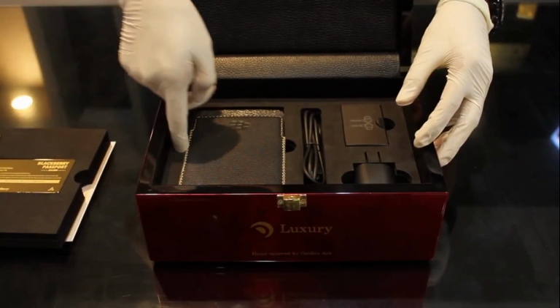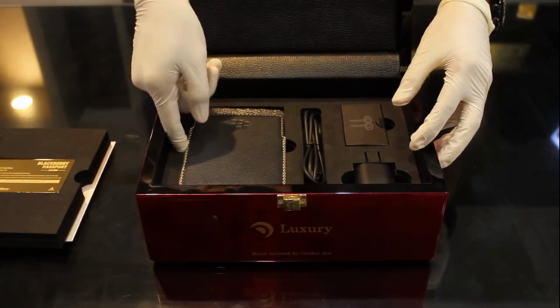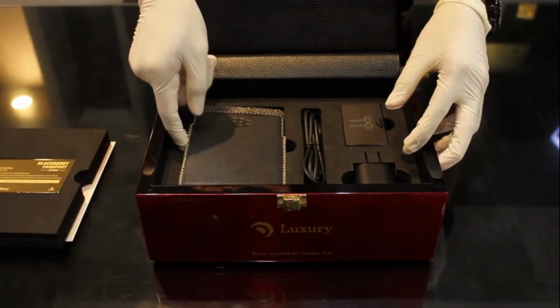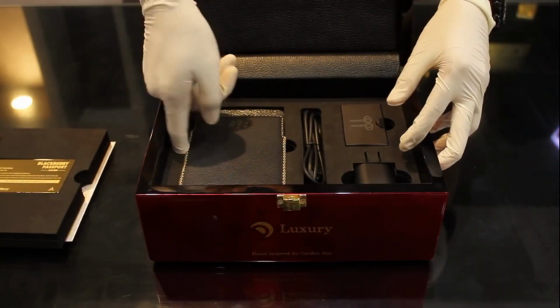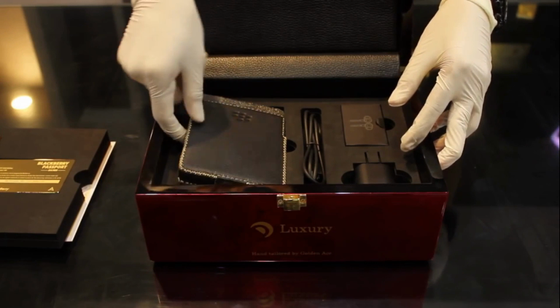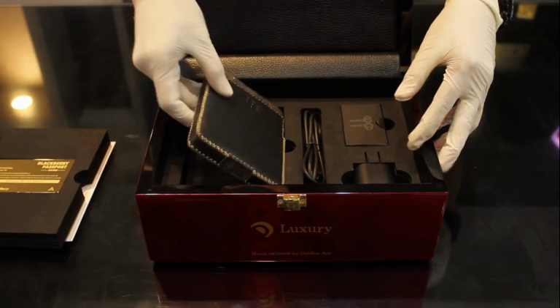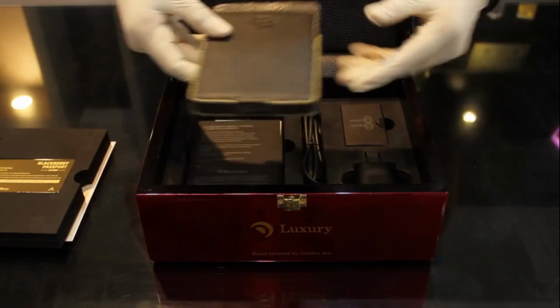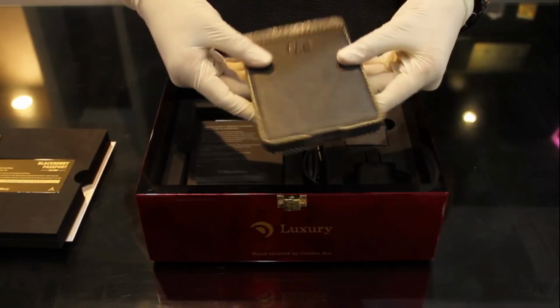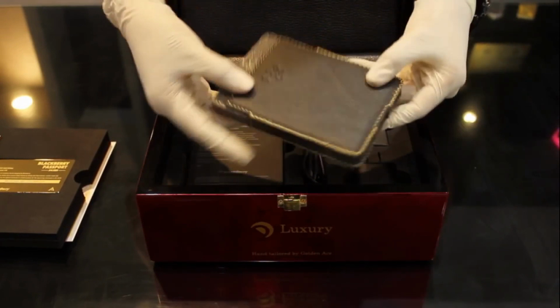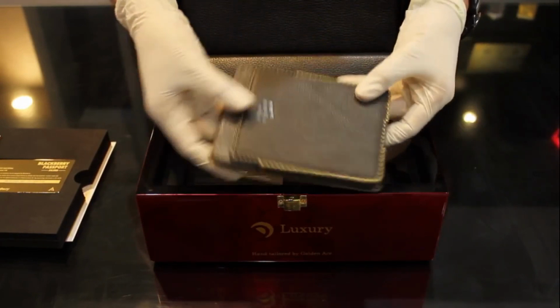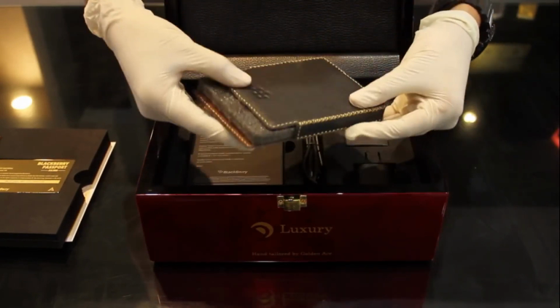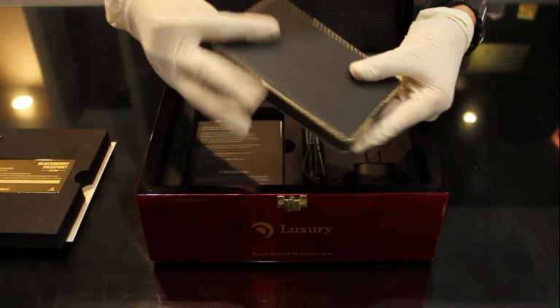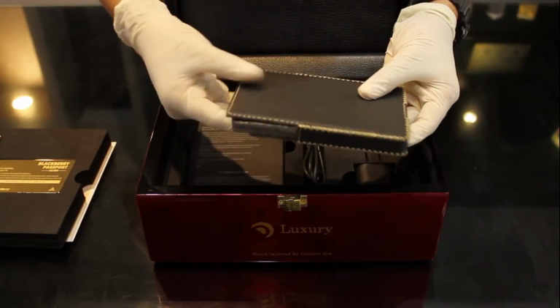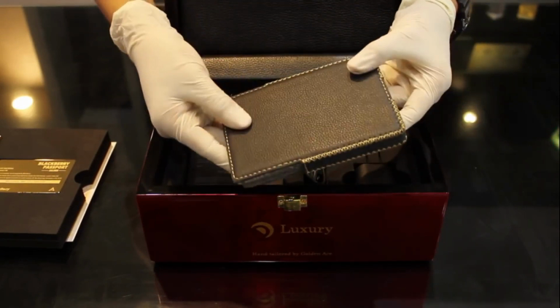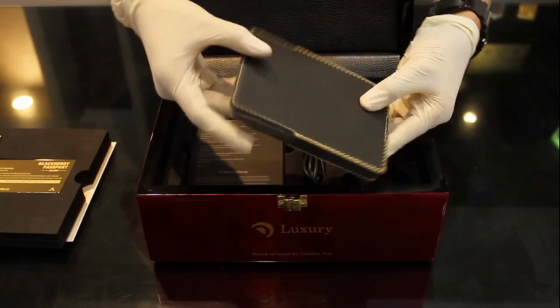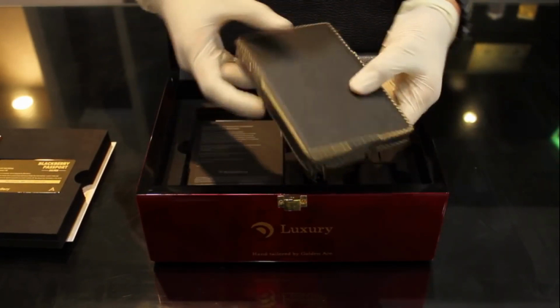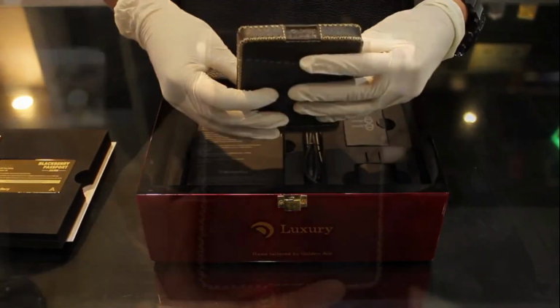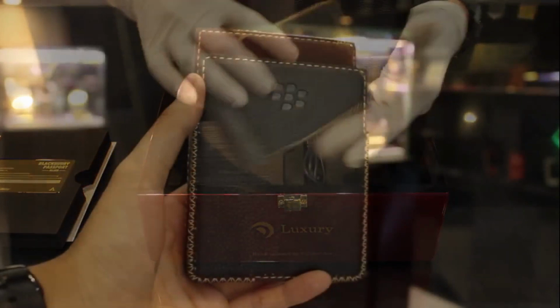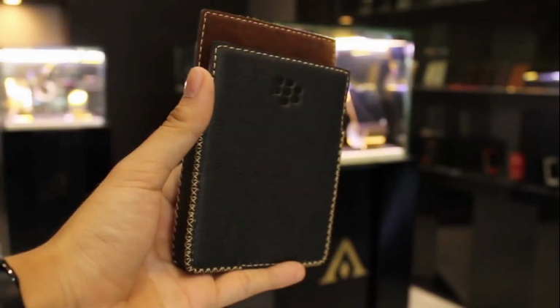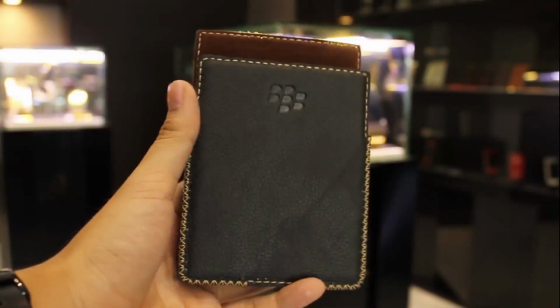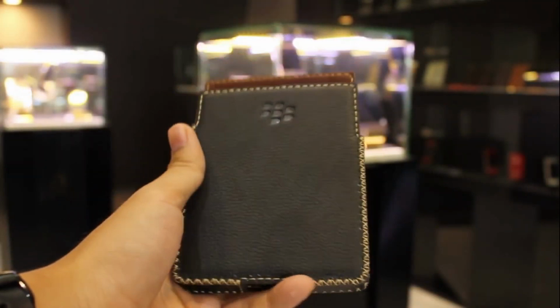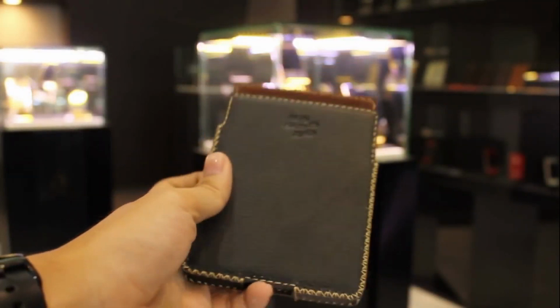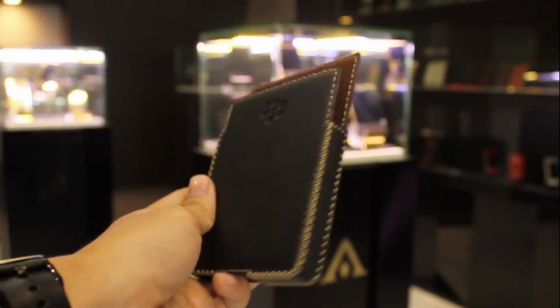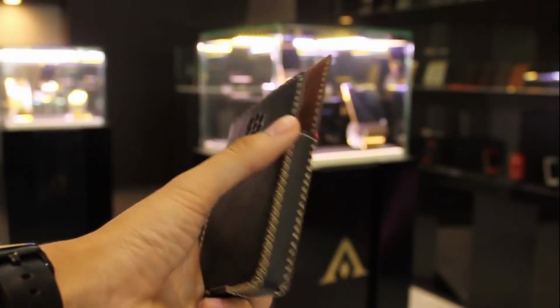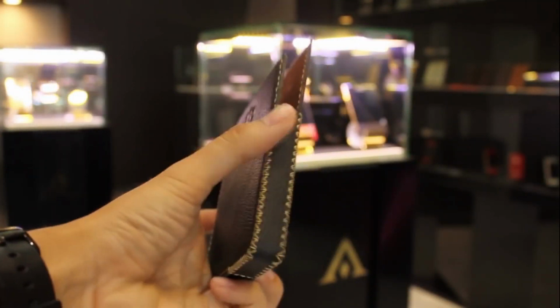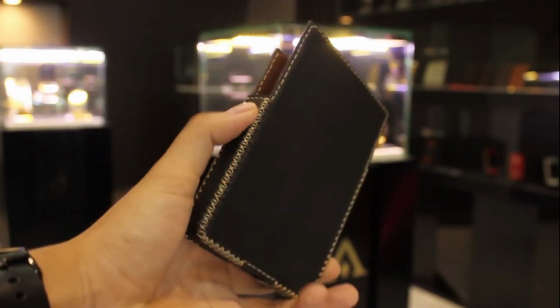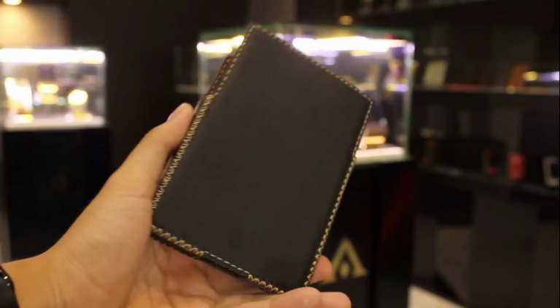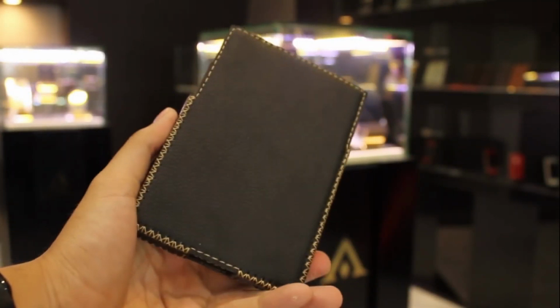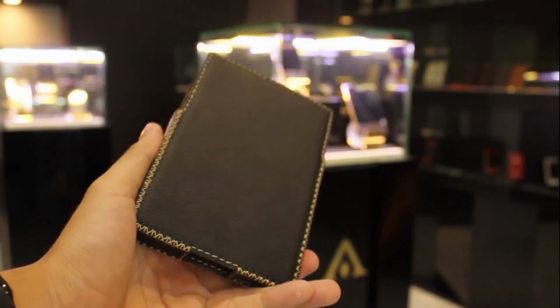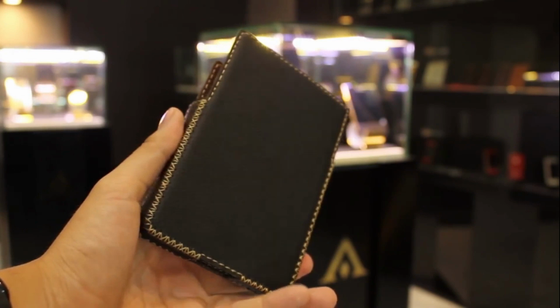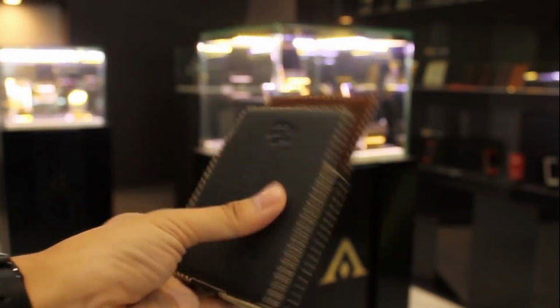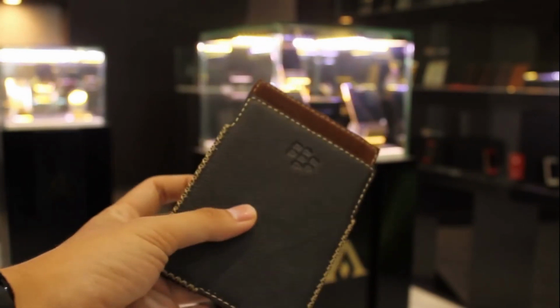The smartphone comes with a case. This is the case — a pouch case. There is also a flip cover case. This Gold Edition phone comes with a different type of case.